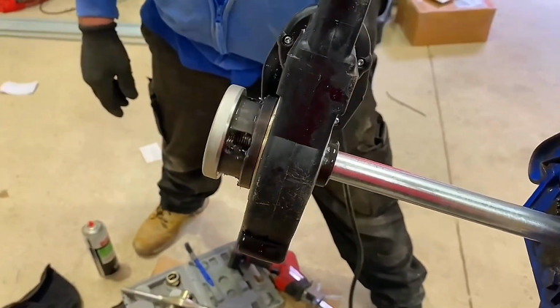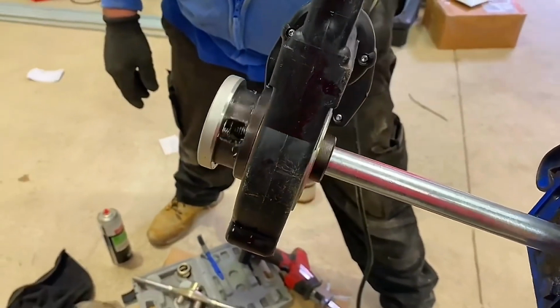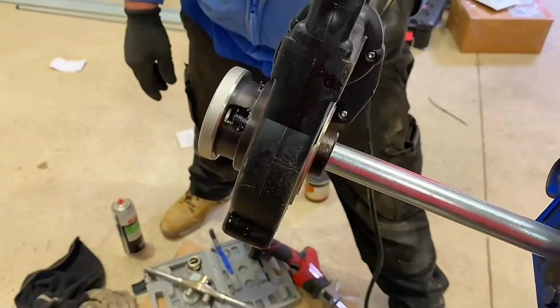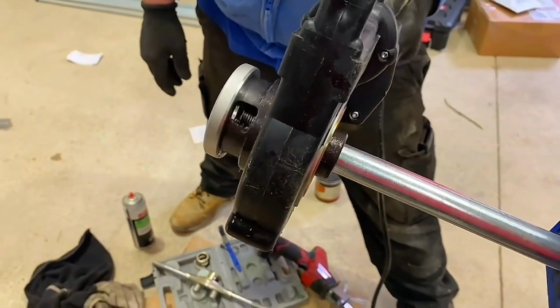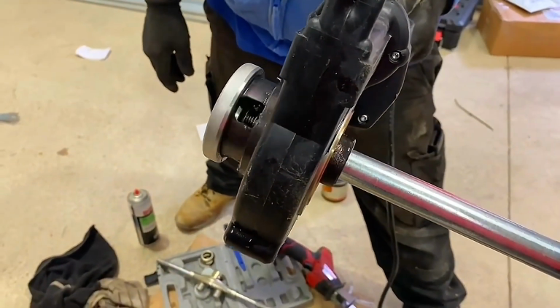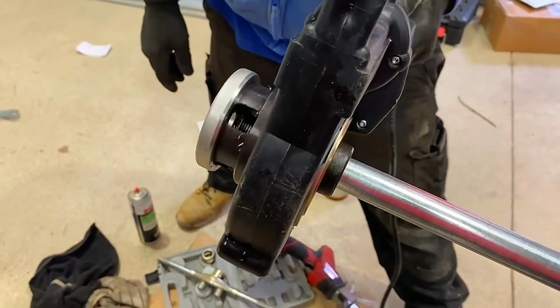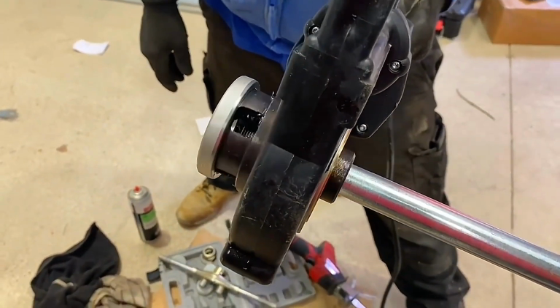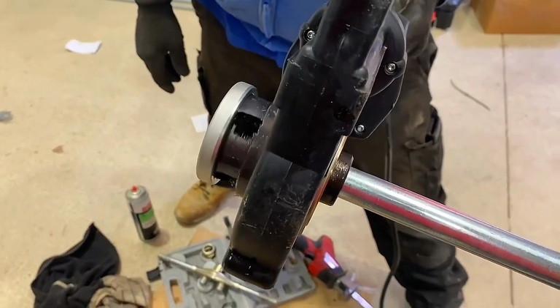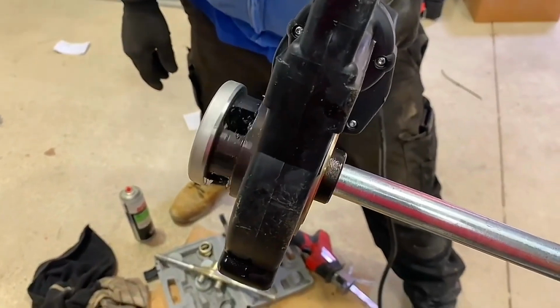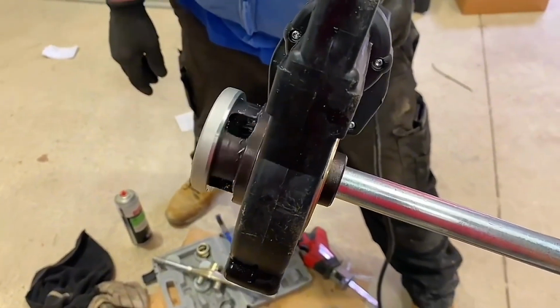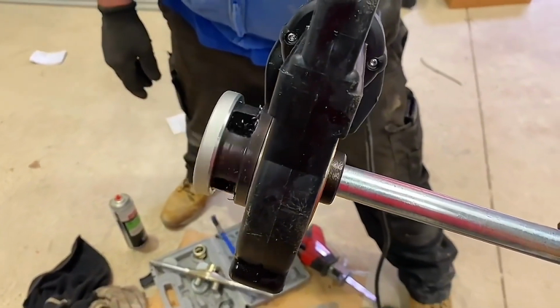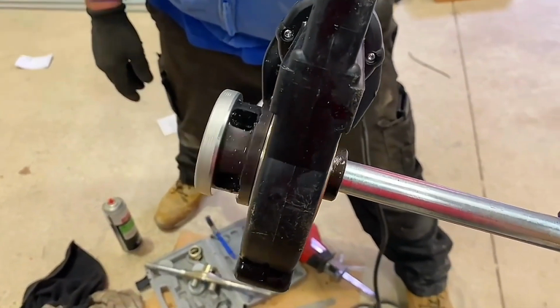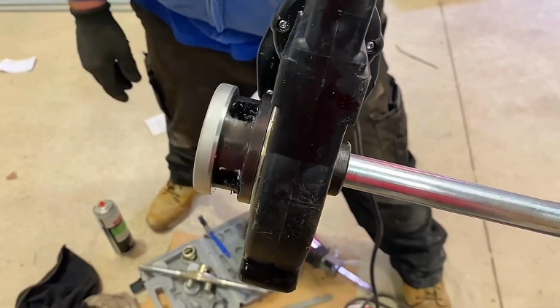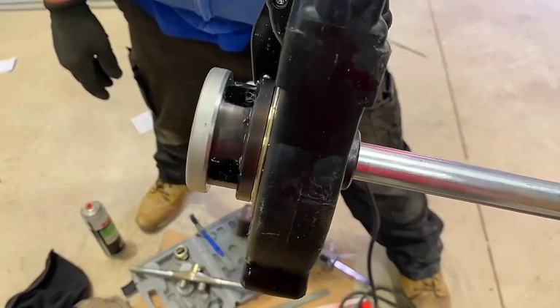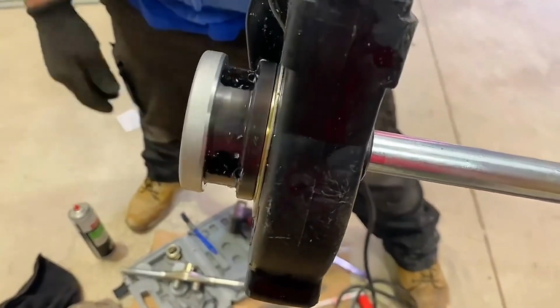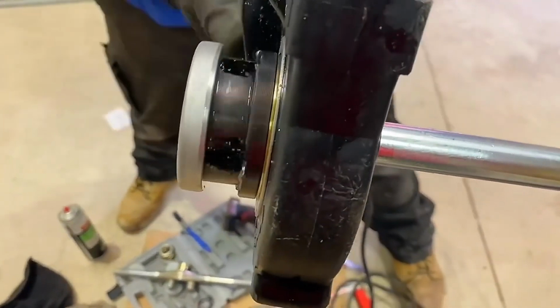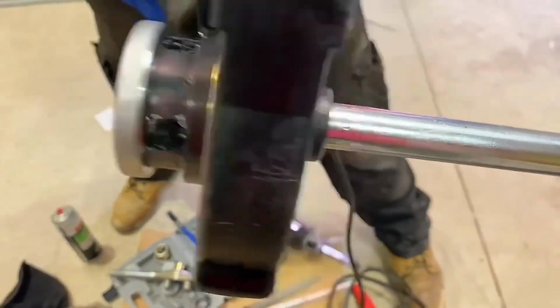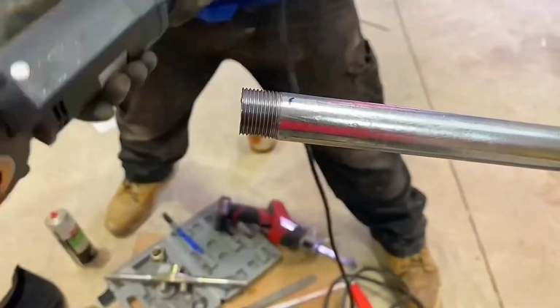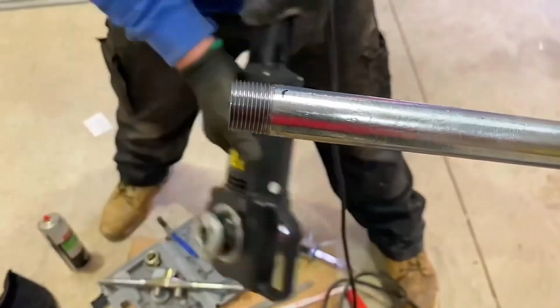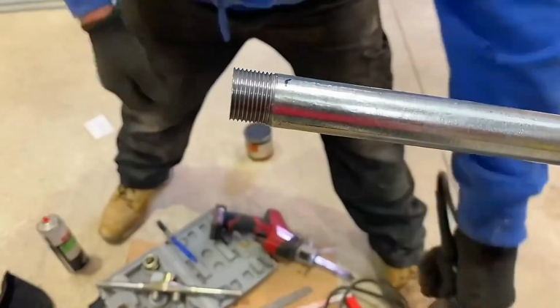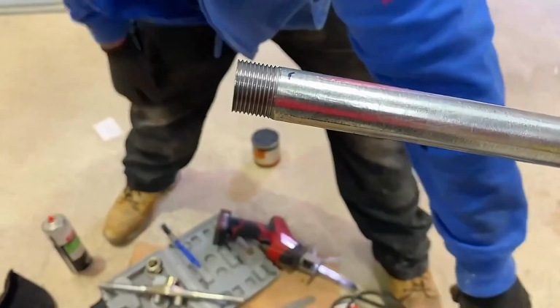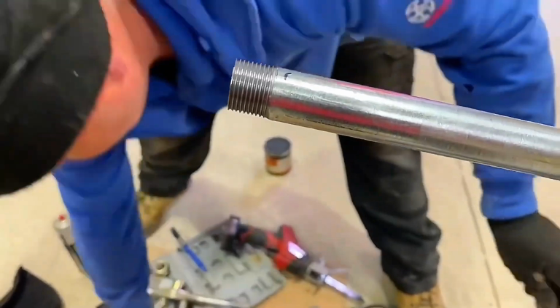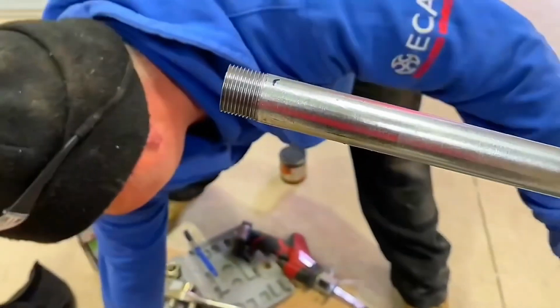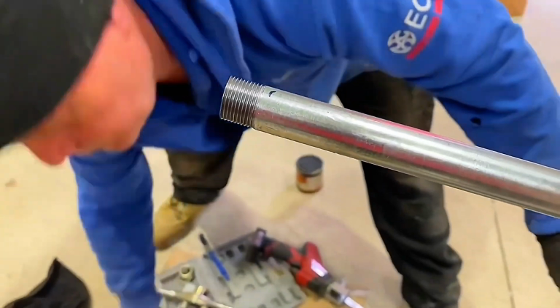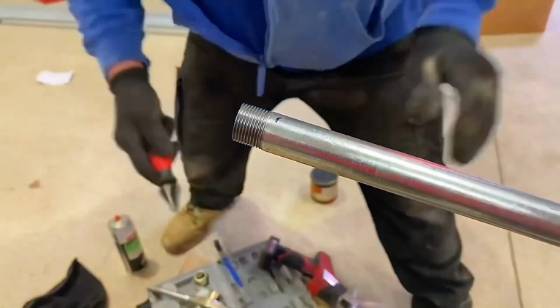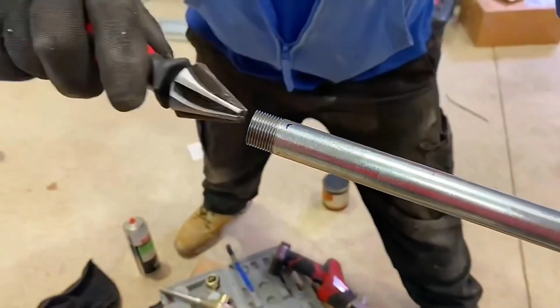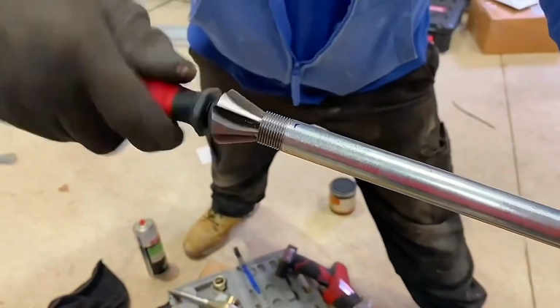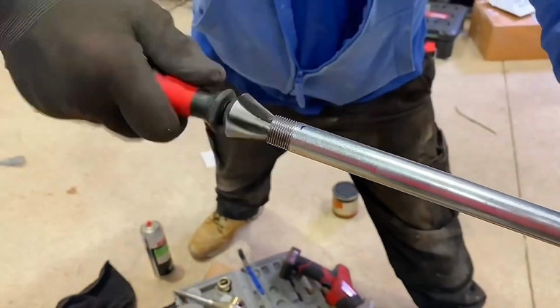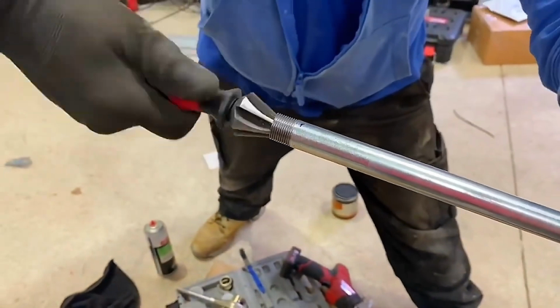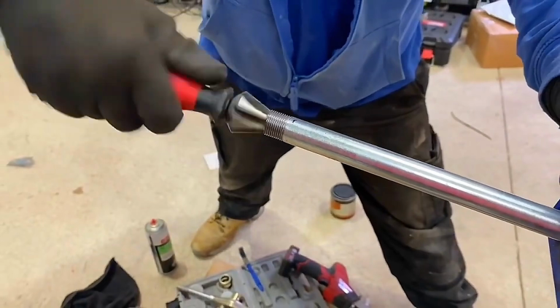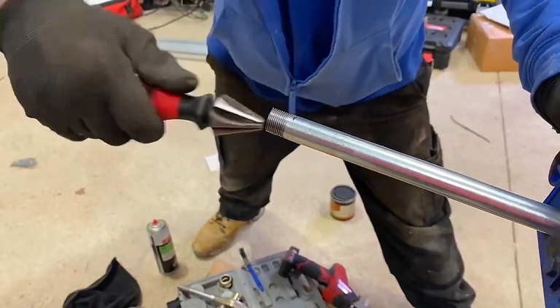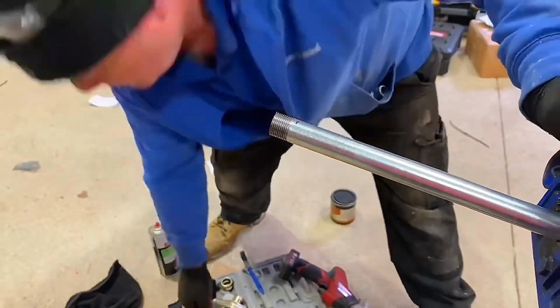We'll take it off once done and see what the thread looks like — it's considerably easier. Remember, you're going to be working in the electrical industry for maybe 40 years, so if there is an easier way to do it, I always suggest you take that easier option.